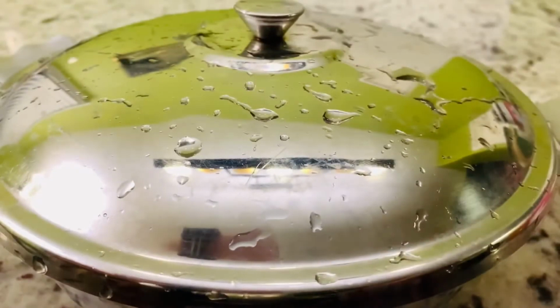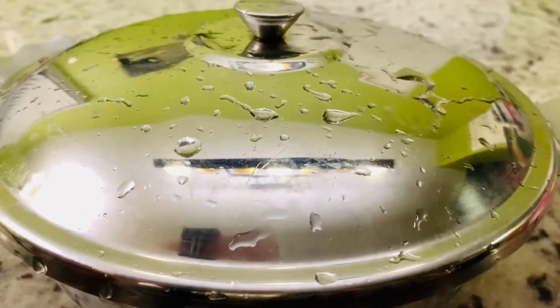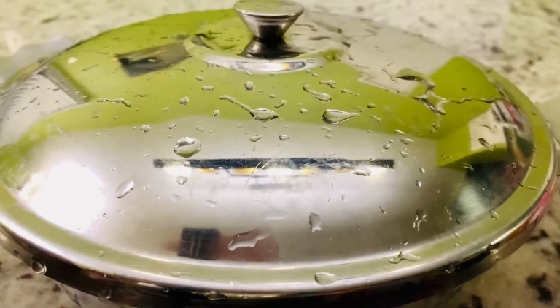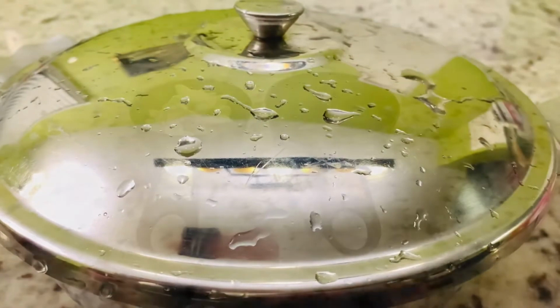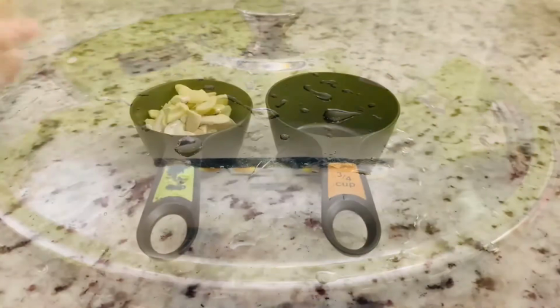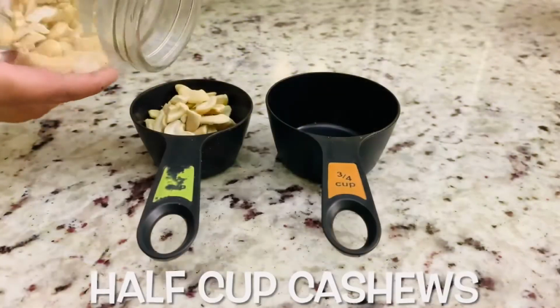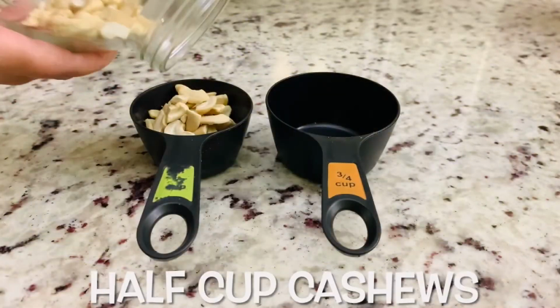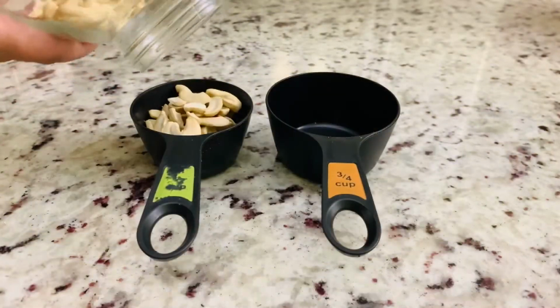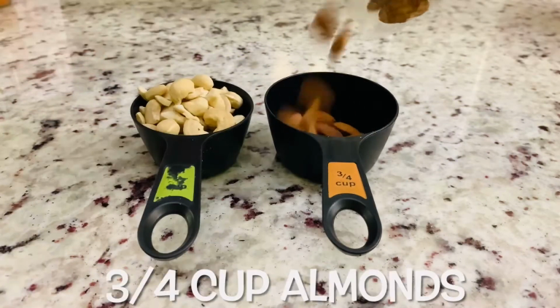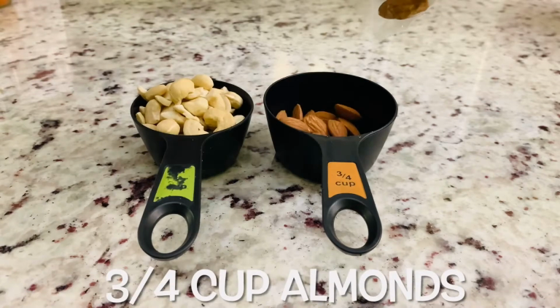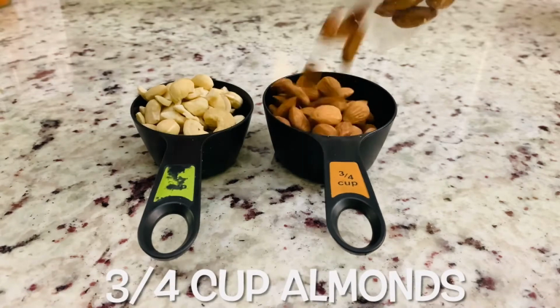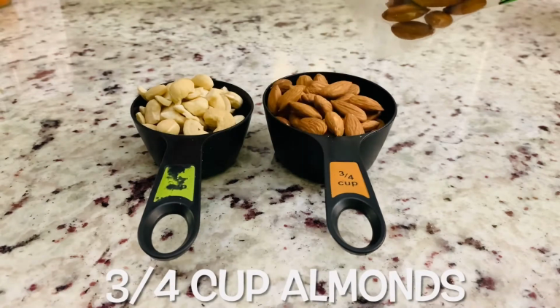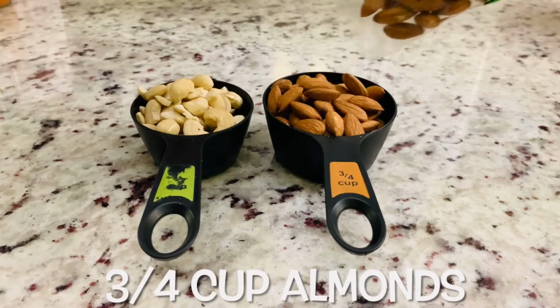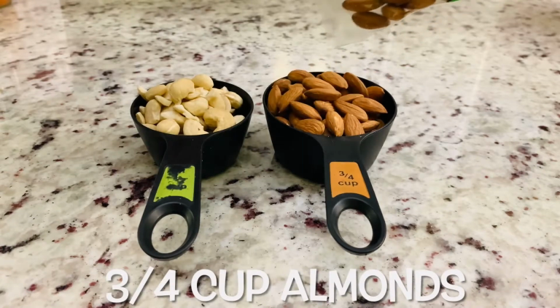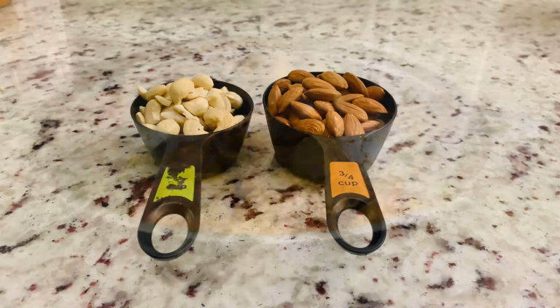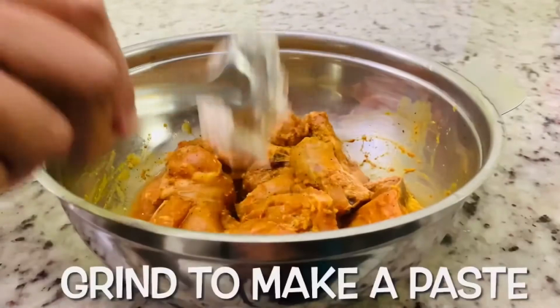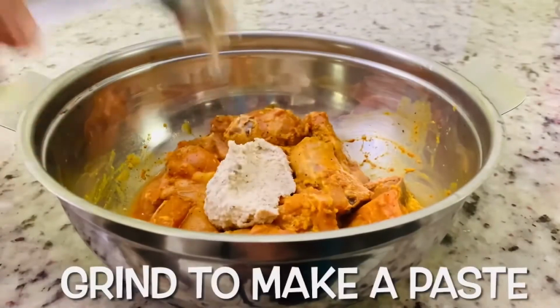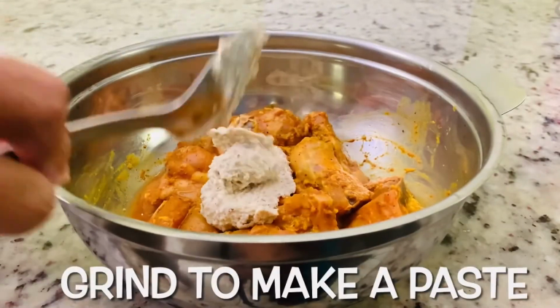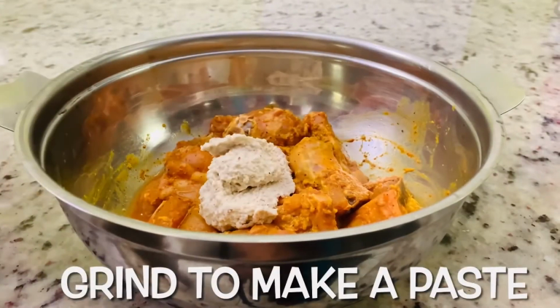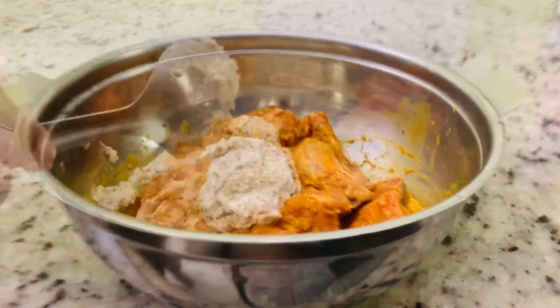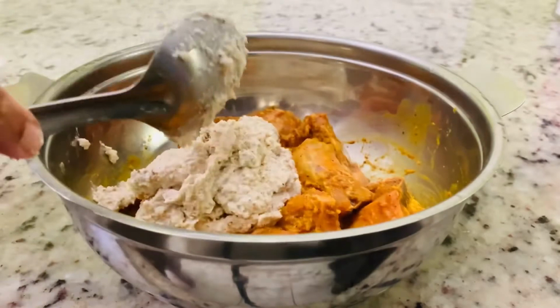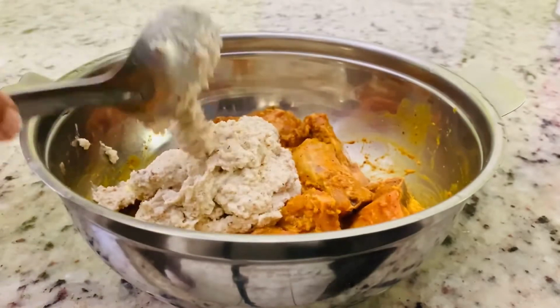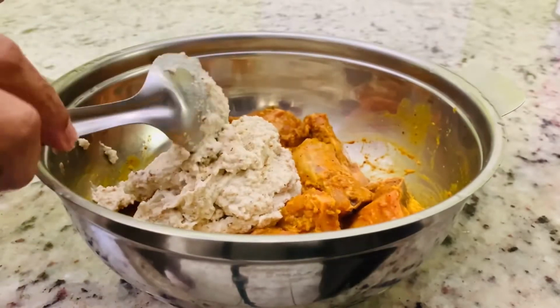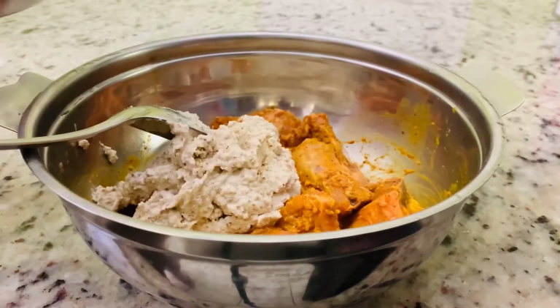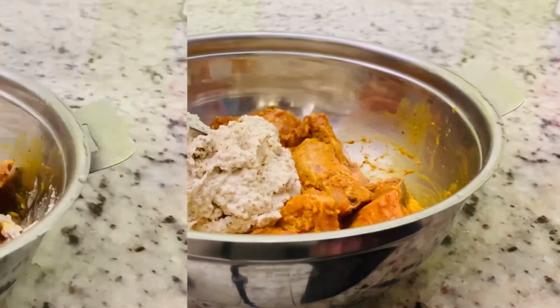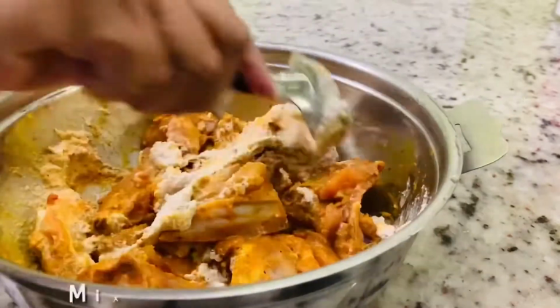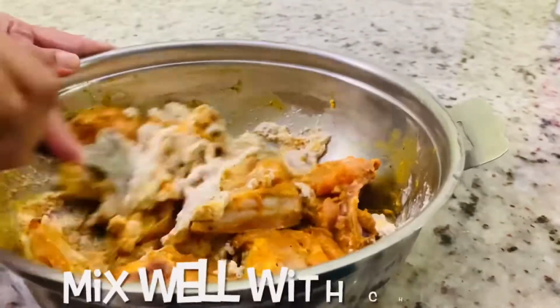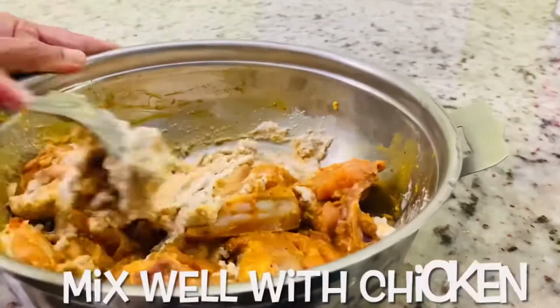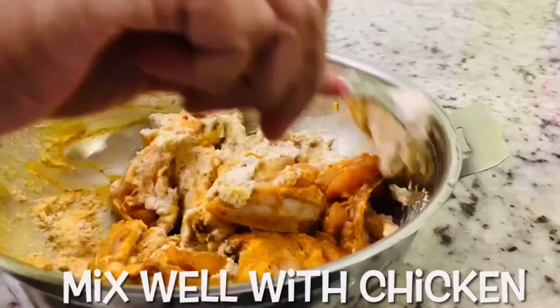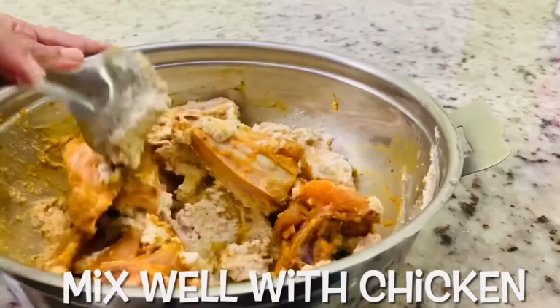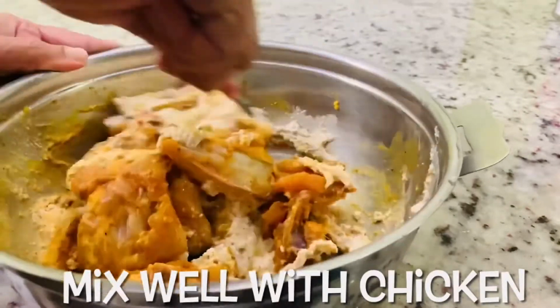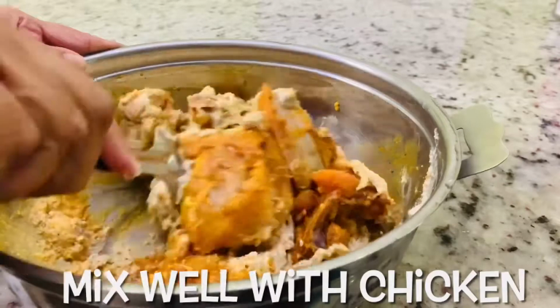Half cup cashews, three-quarter cup almonds. Grind to make a paste. Mix the cashew and almond paste well with chicken.